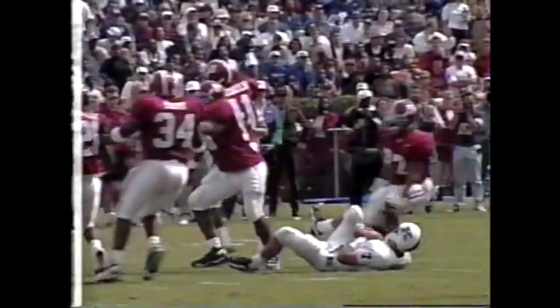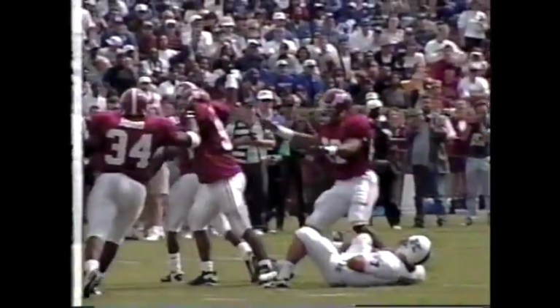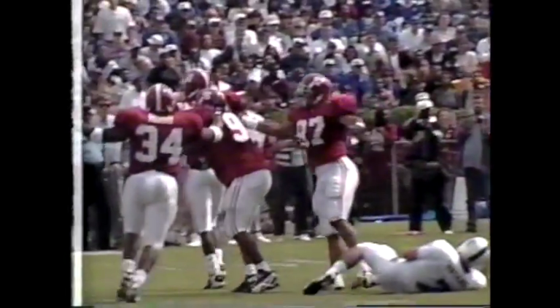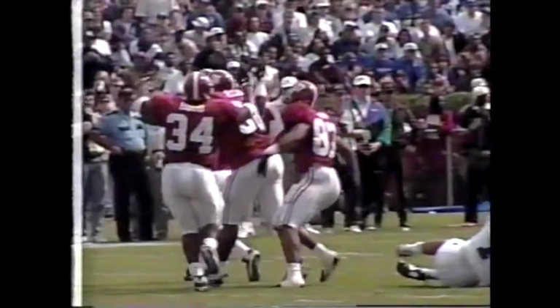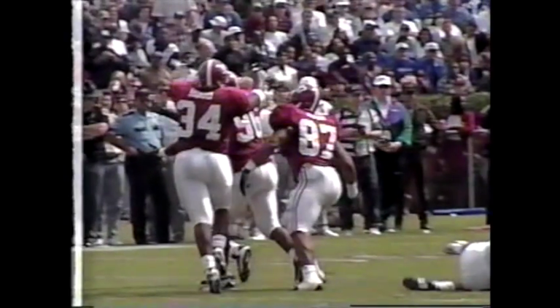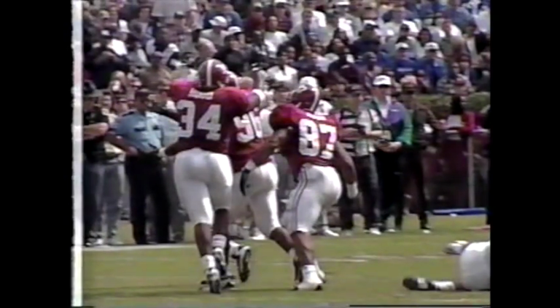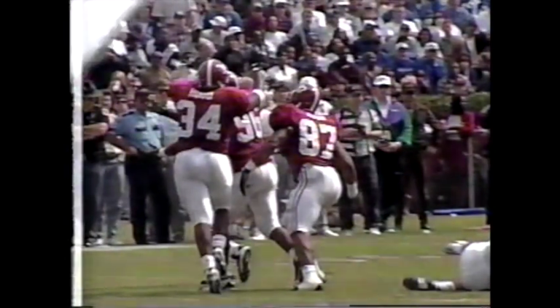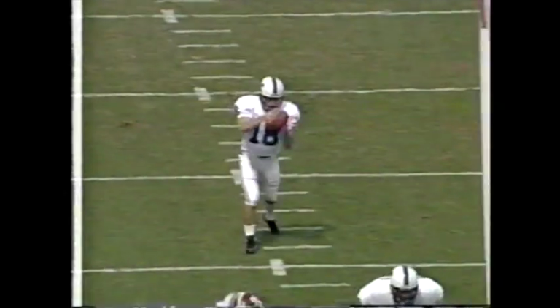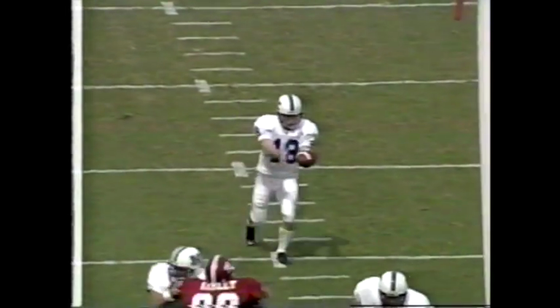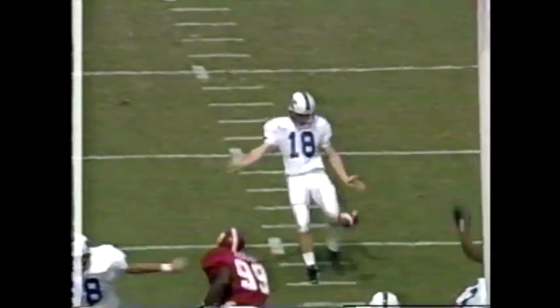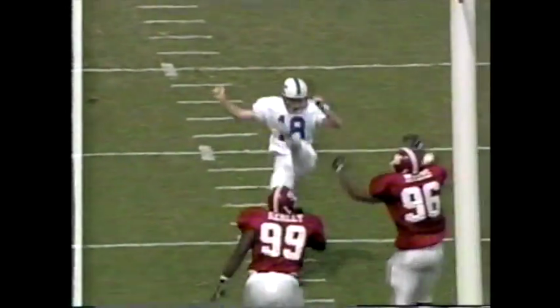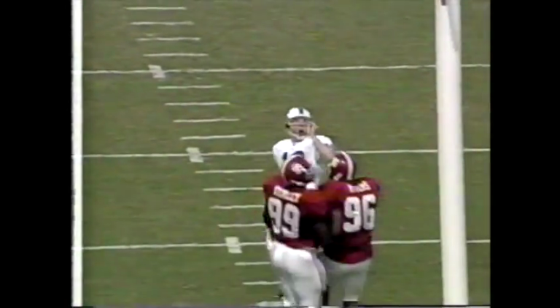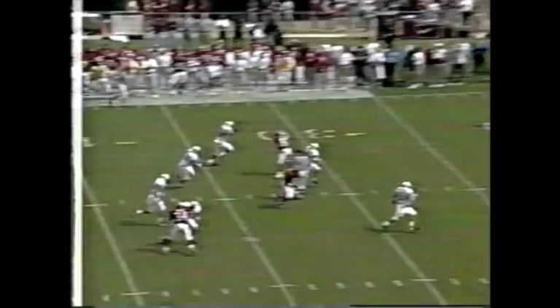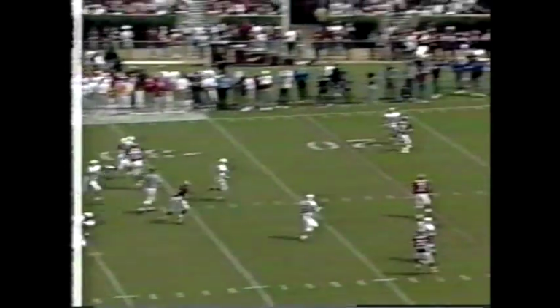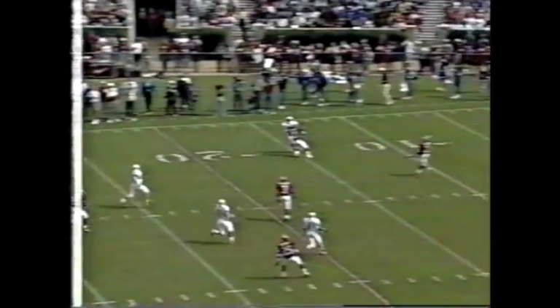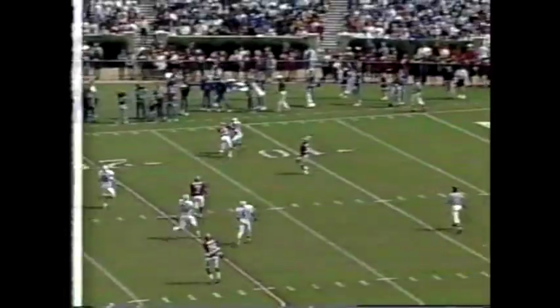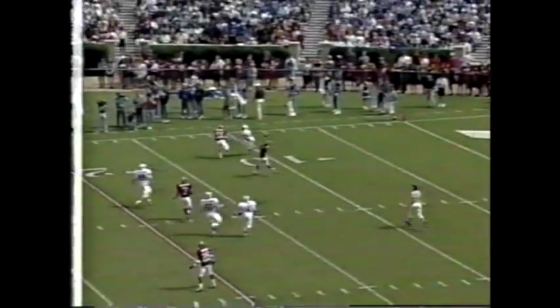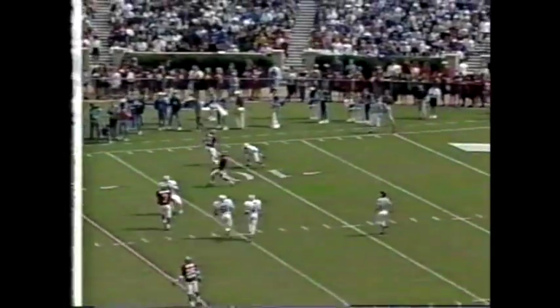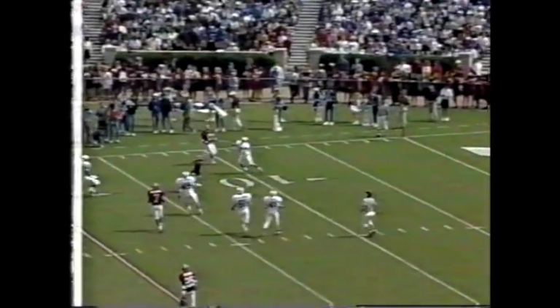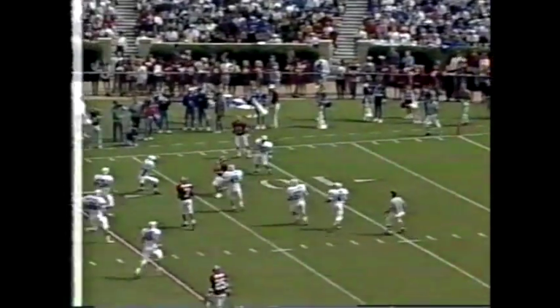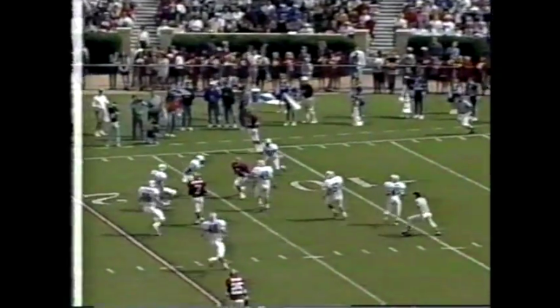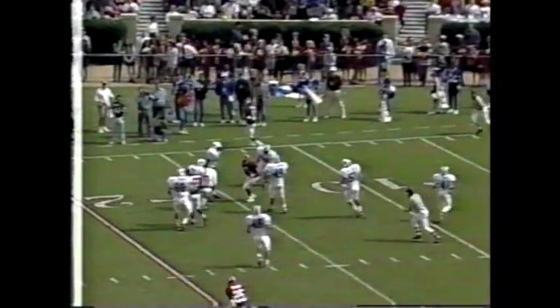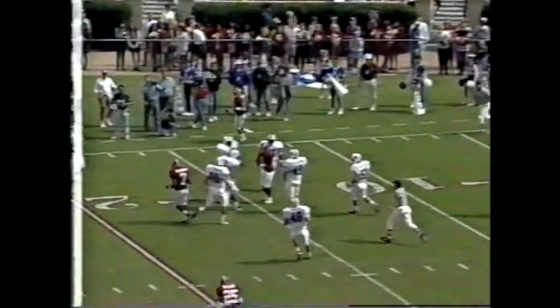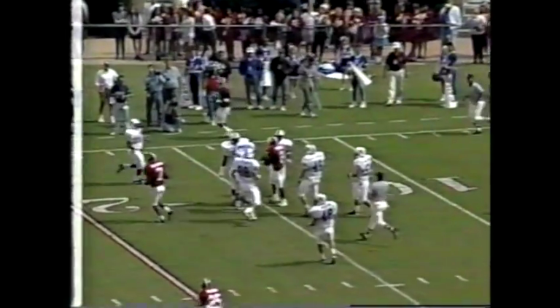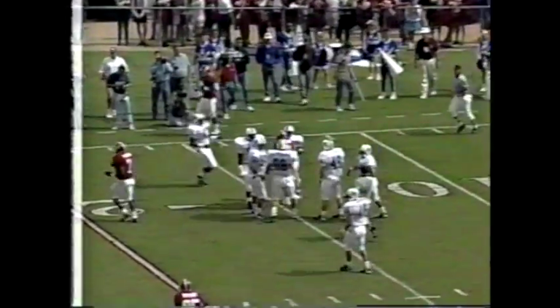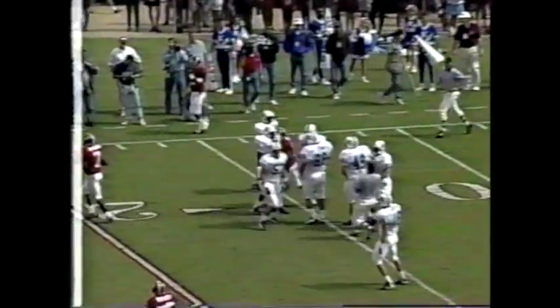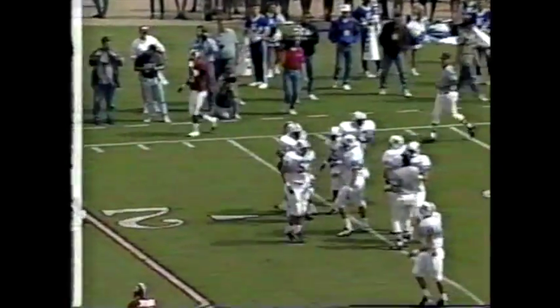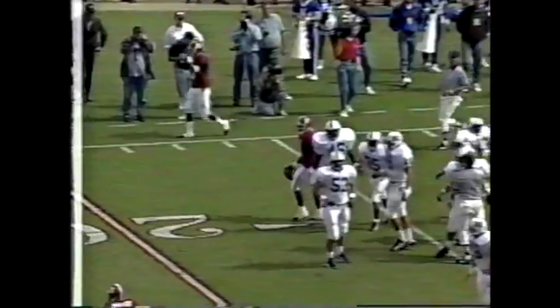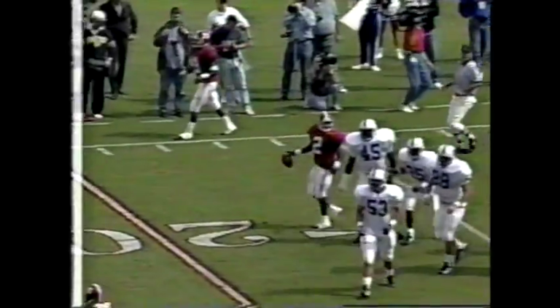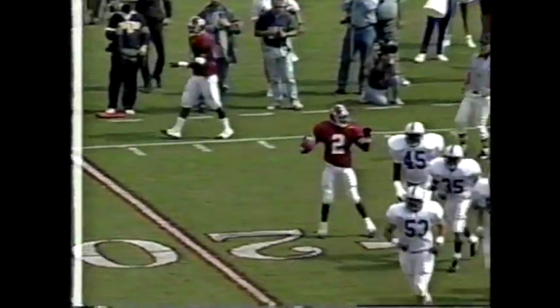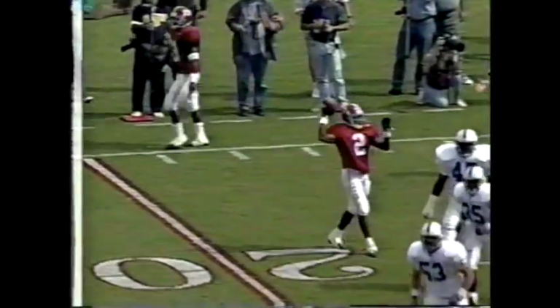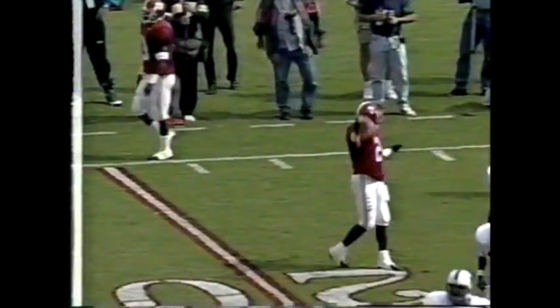Jimmy Carter will punt it again — fourth and nine from the 38. A high kick that Fagan calls the fair catch. That's Shea Townsend replacing Fagan, who's had some trouble.